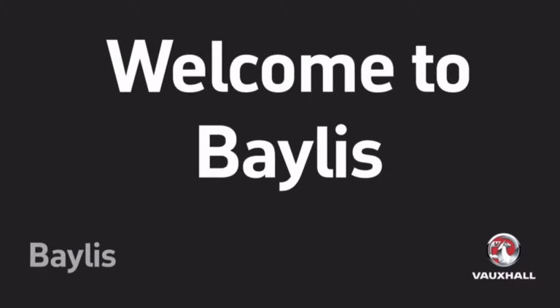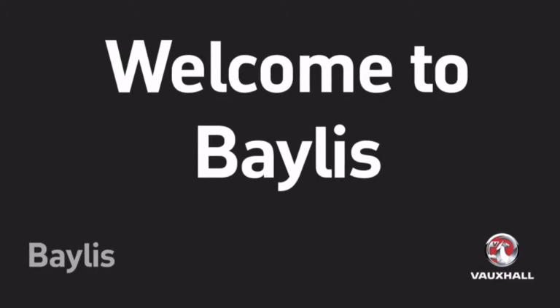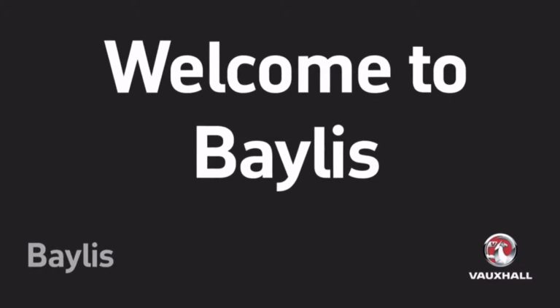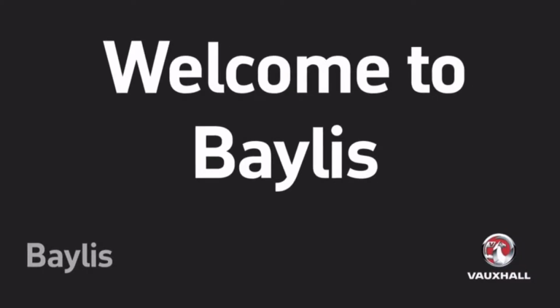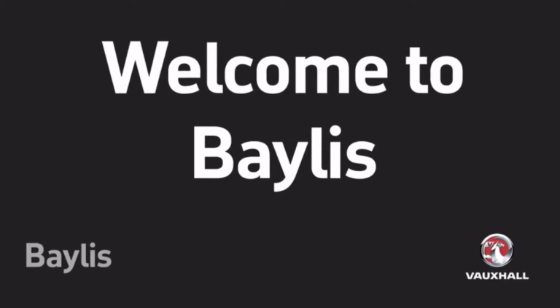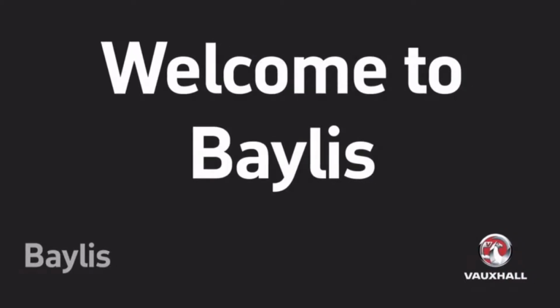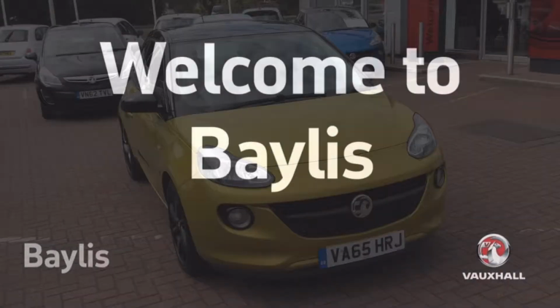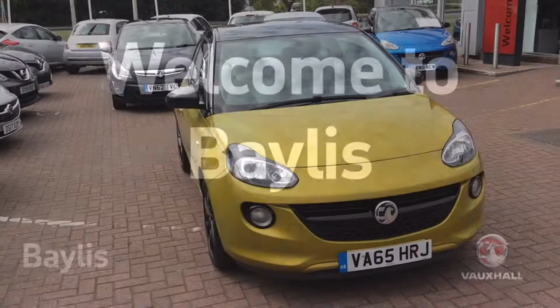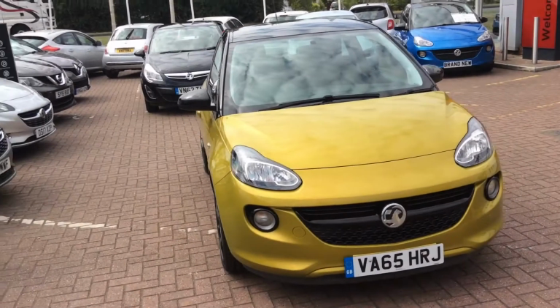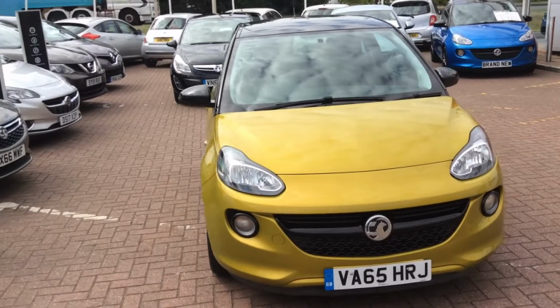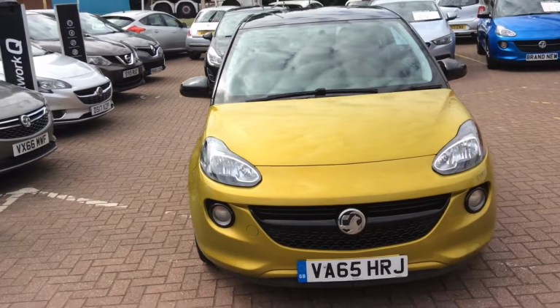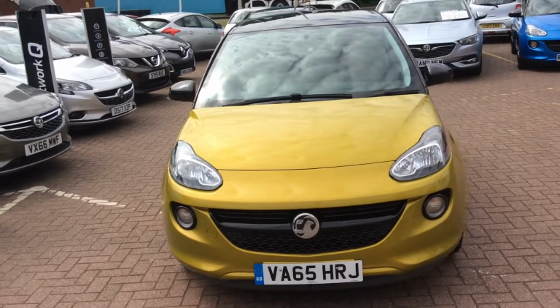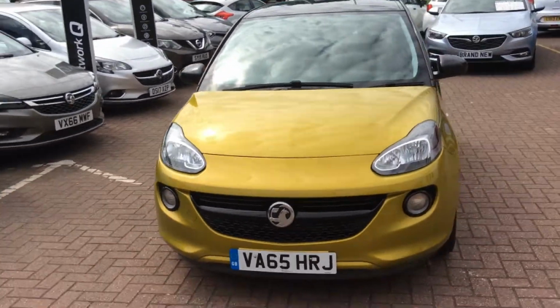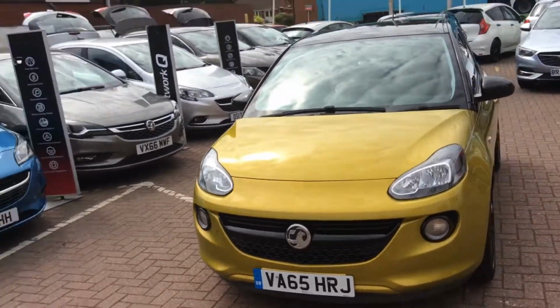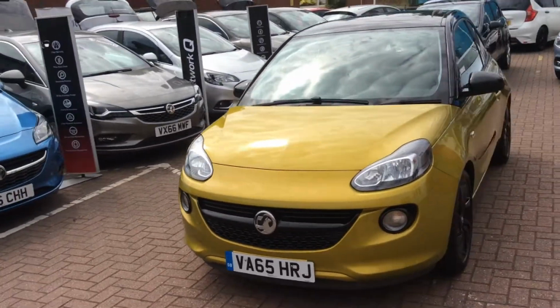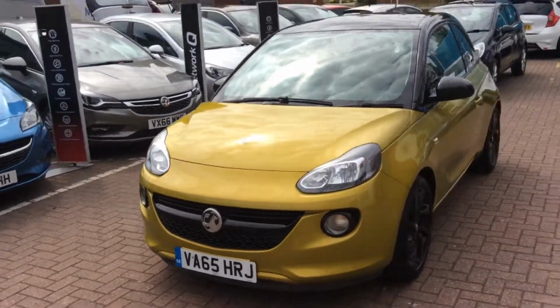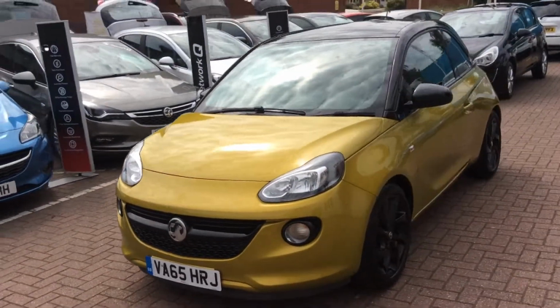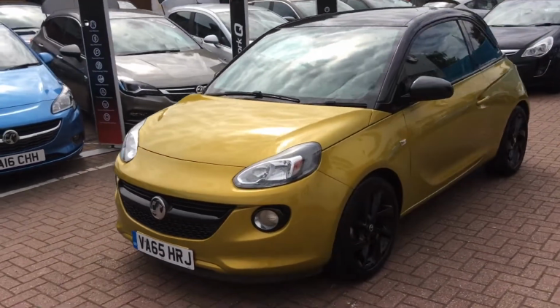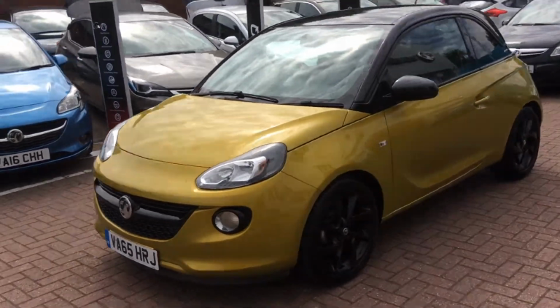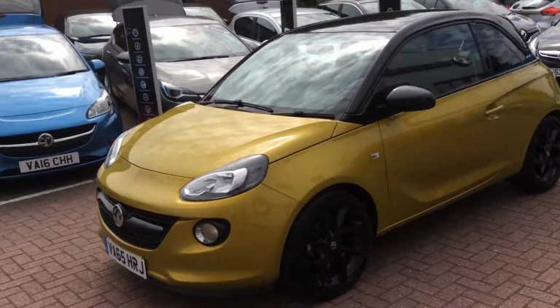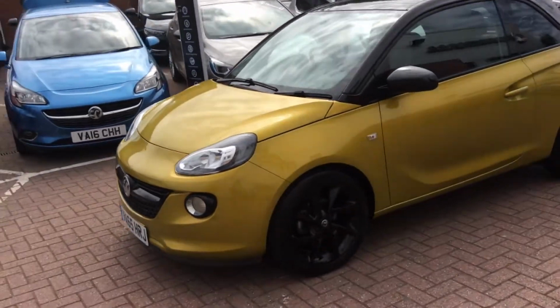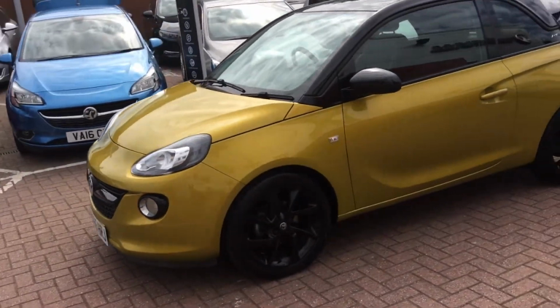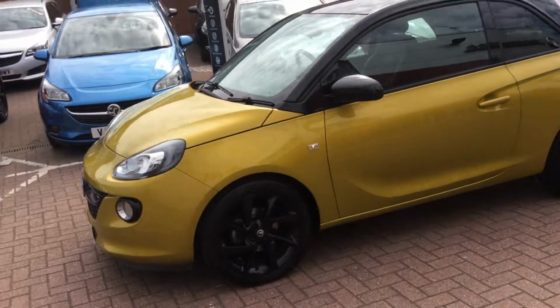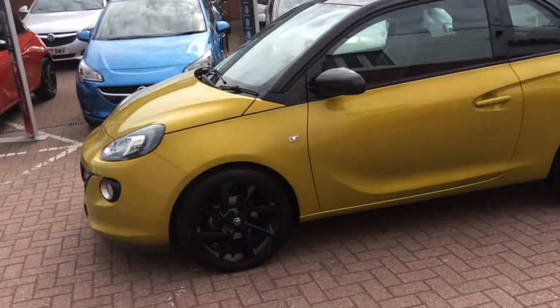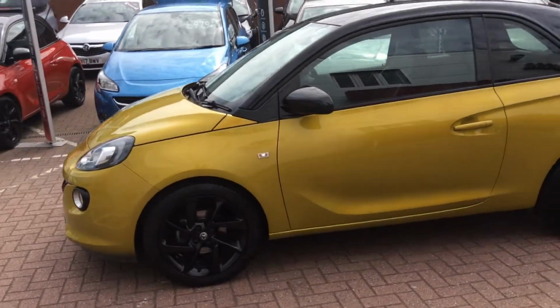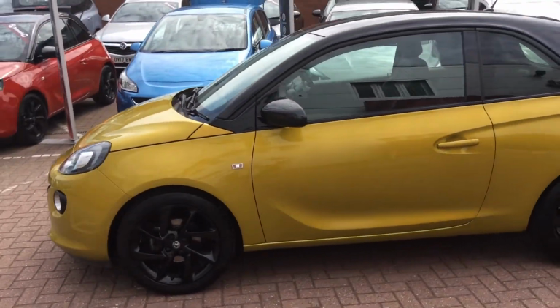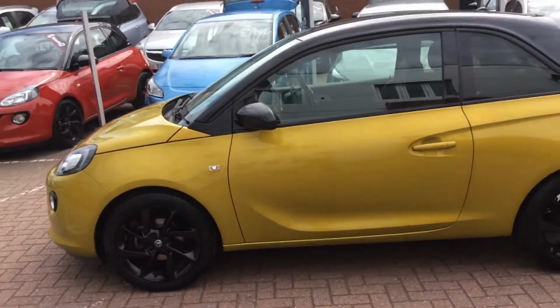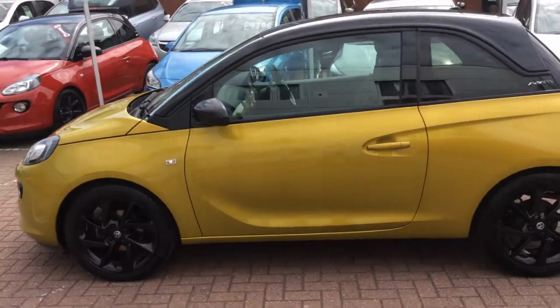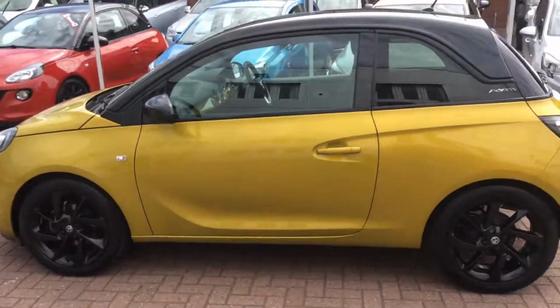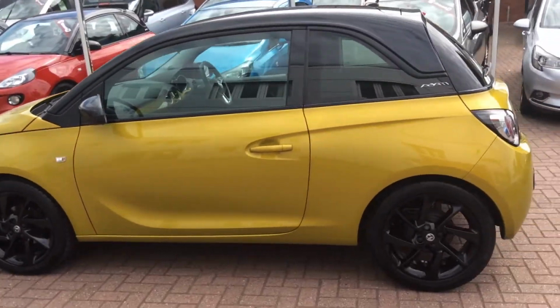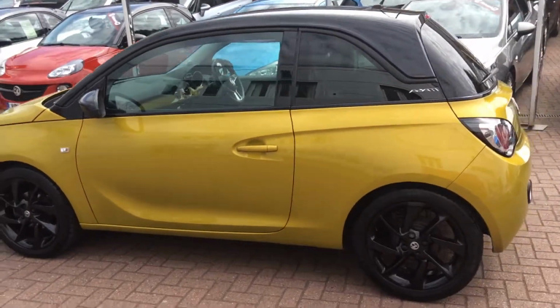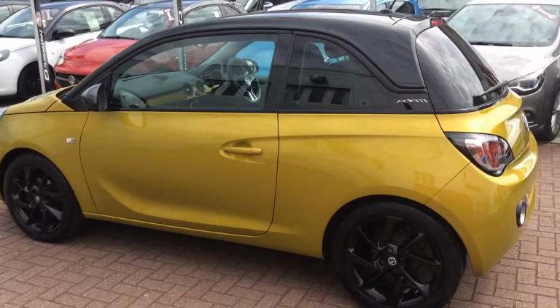Welcome to Bayless Worcester and to the presentation of the Vauxhall Adam. This vehicle was registered in 2016, it's done 15,975 miles, it's a 1.2 litre petrol engine, and it's only had one previous owner.